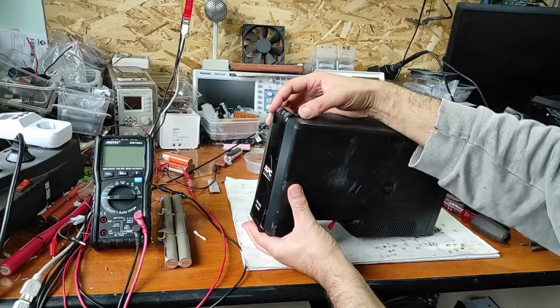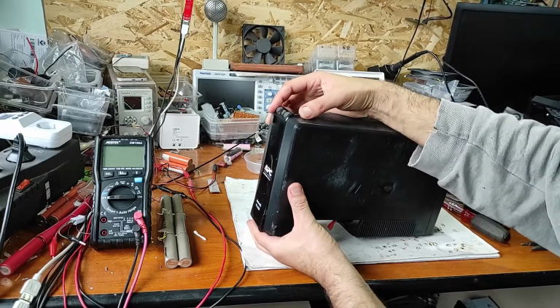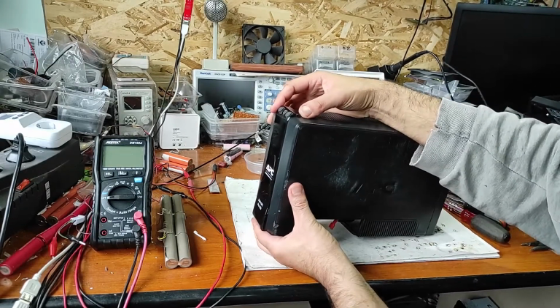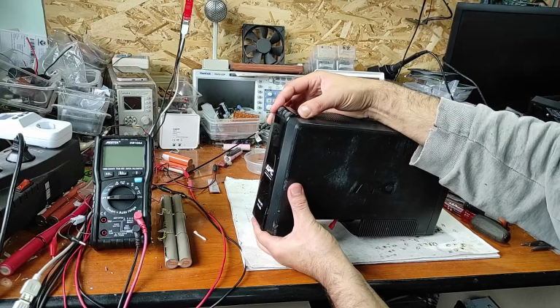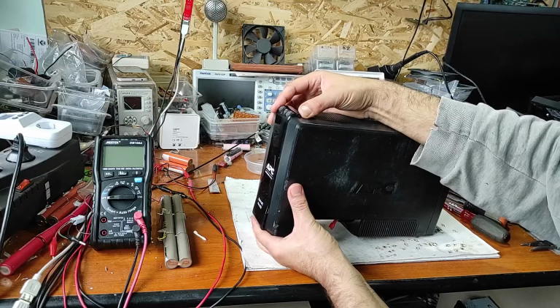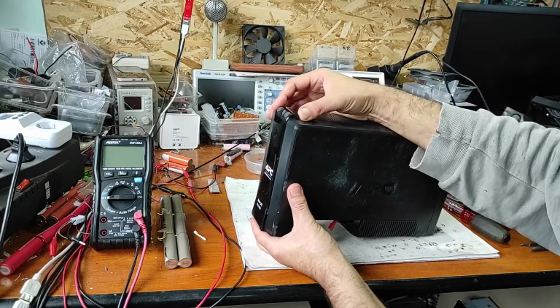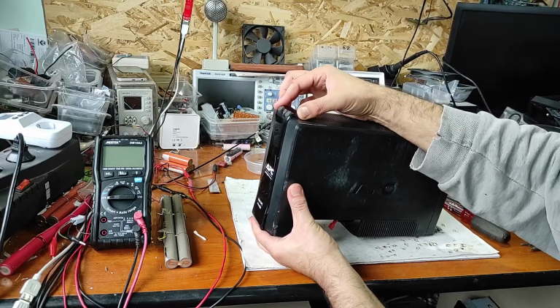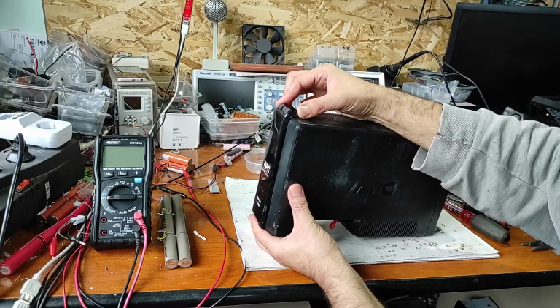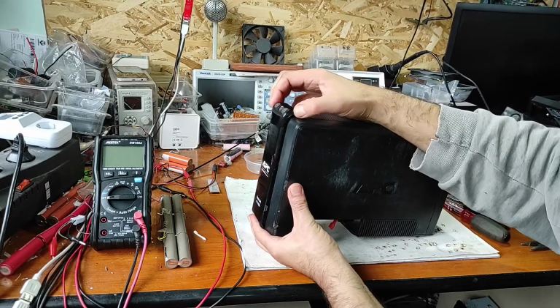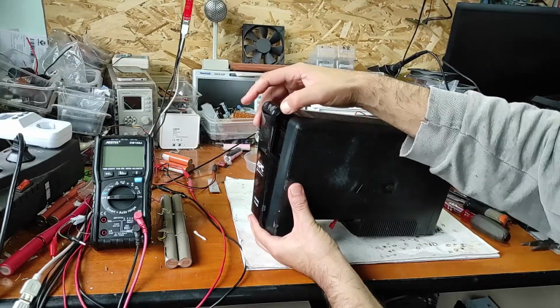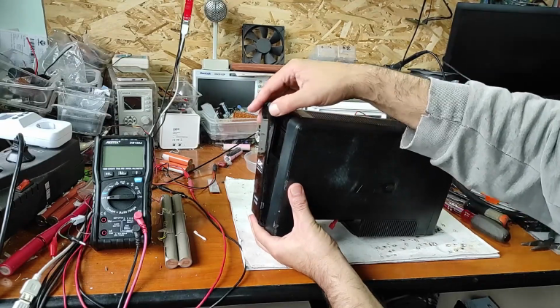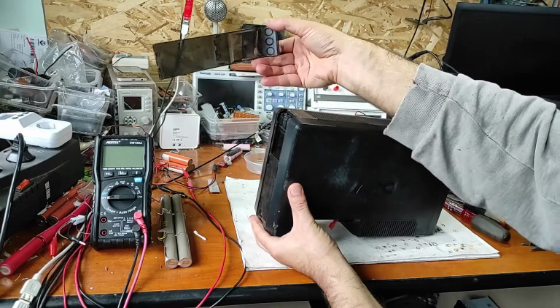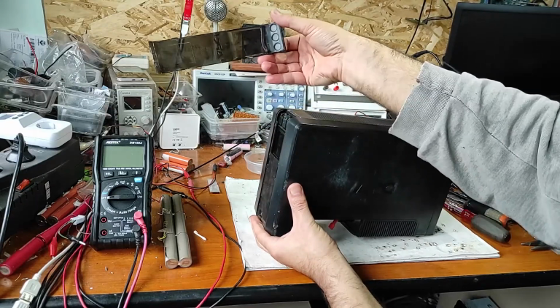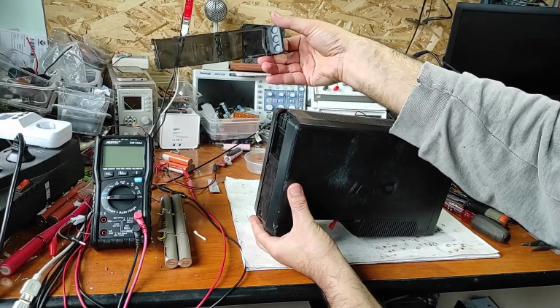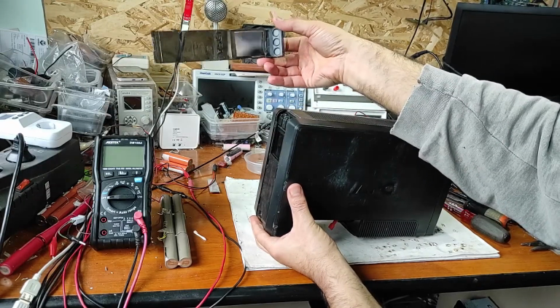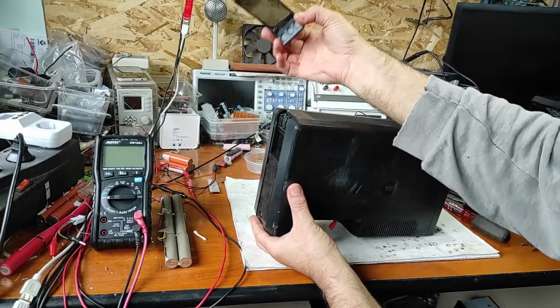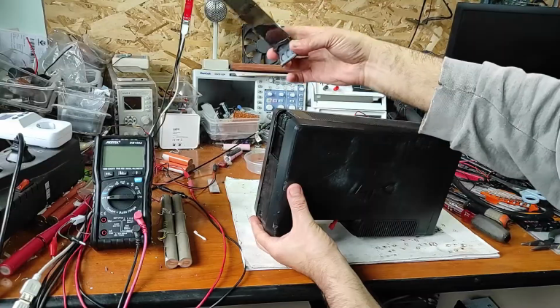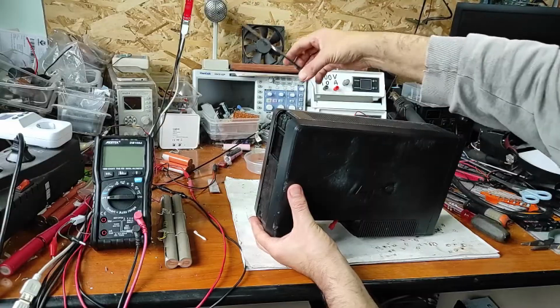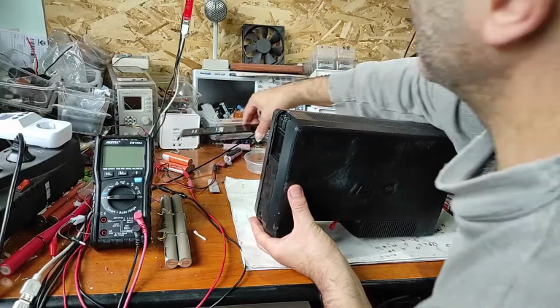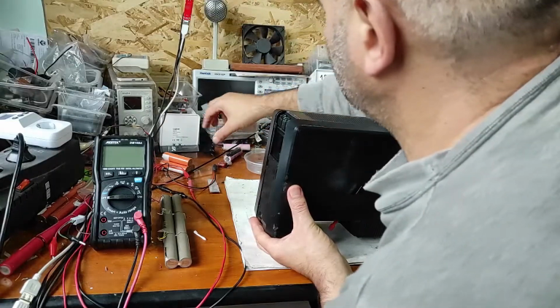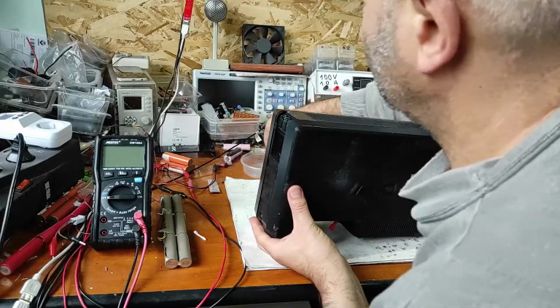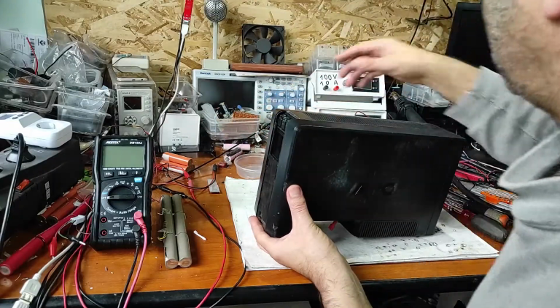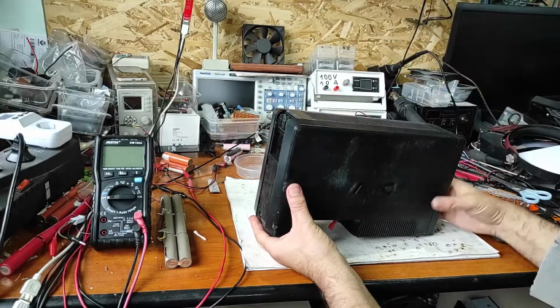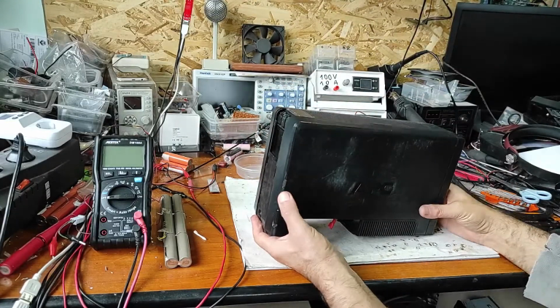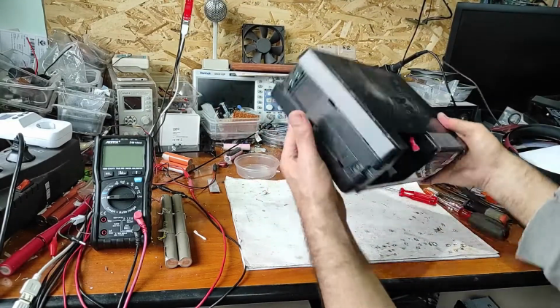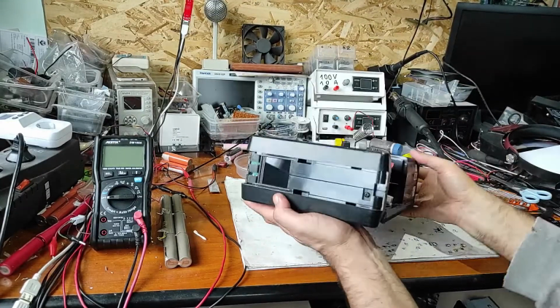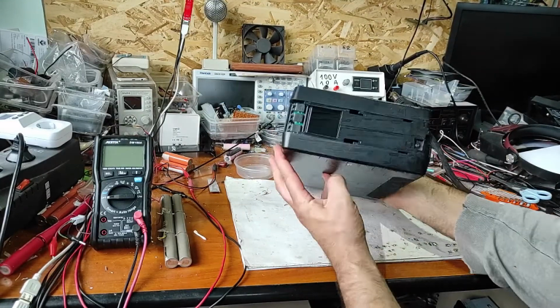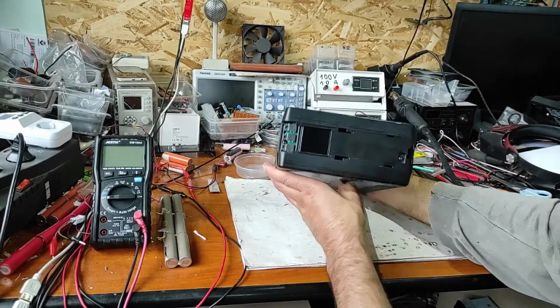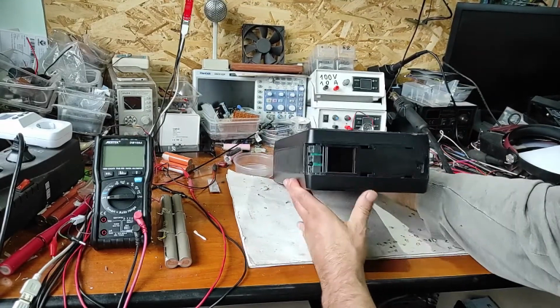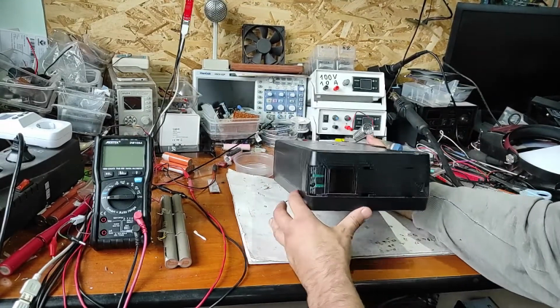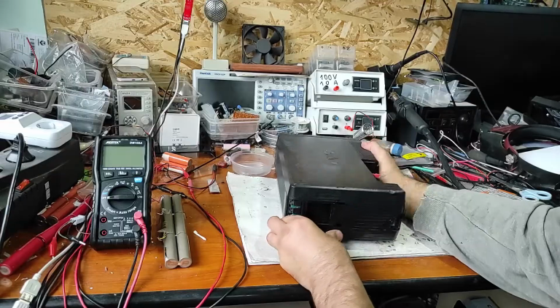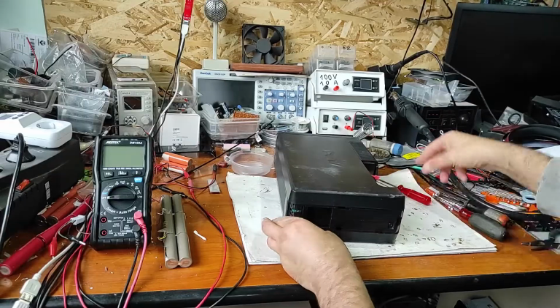Now you have to push this up, and now it's simple. Now we have some screws.